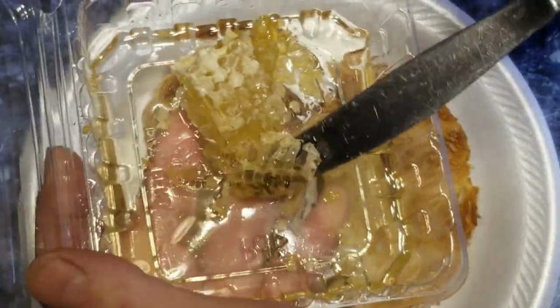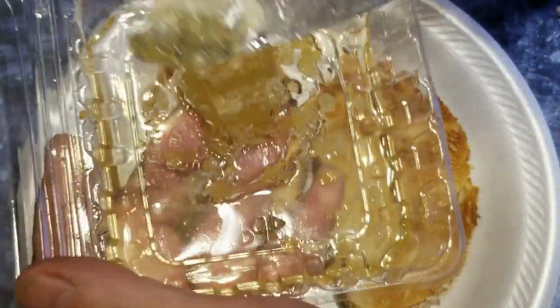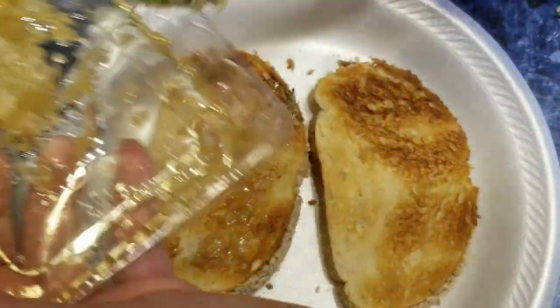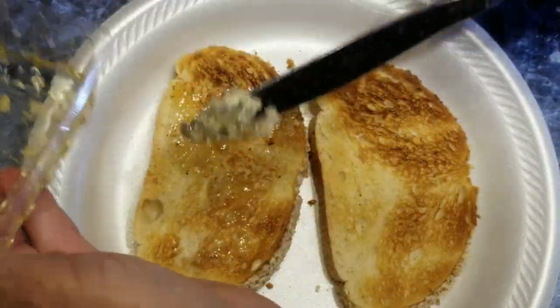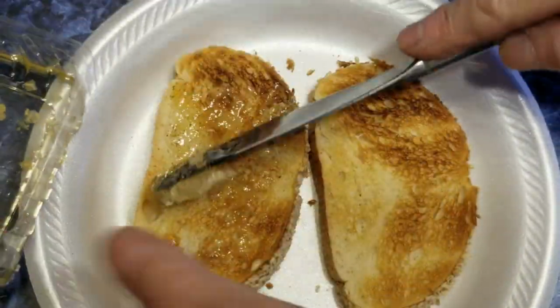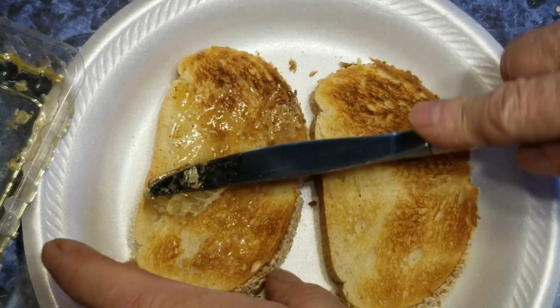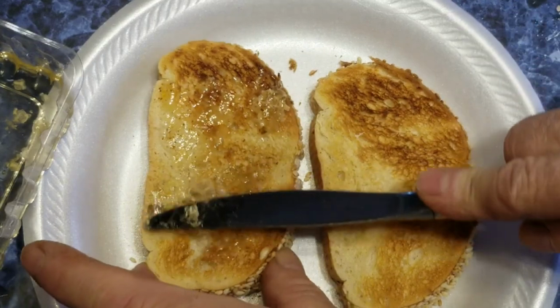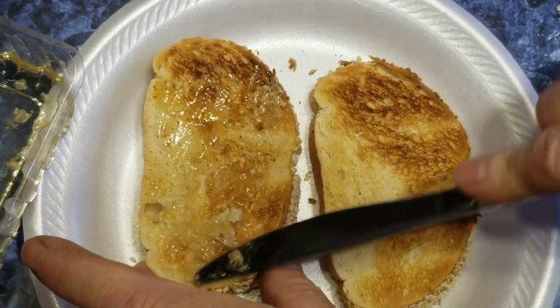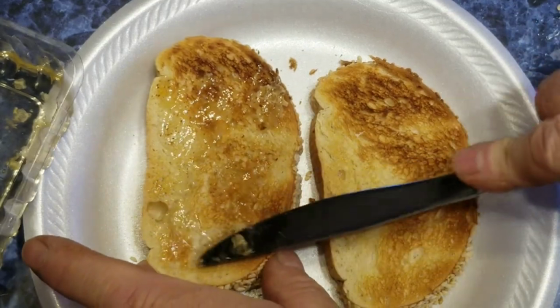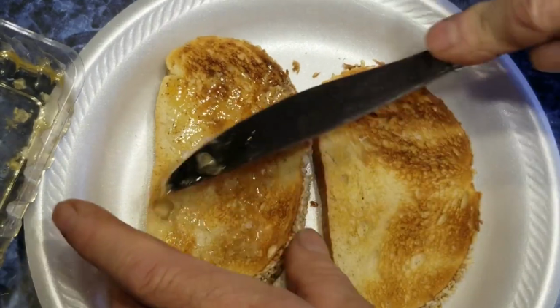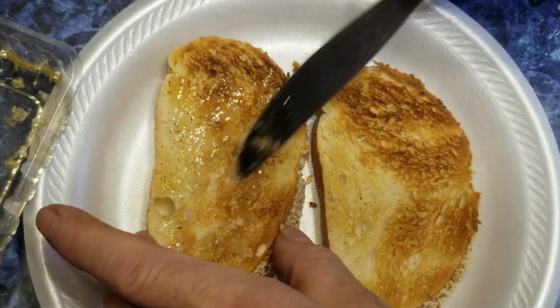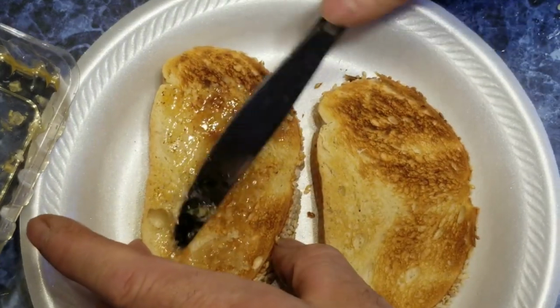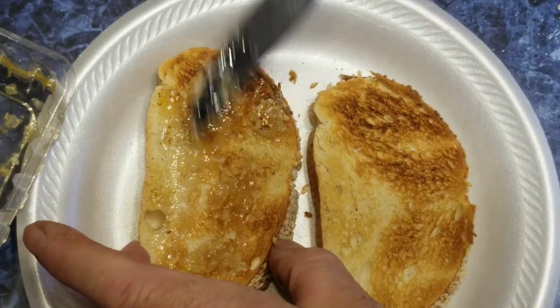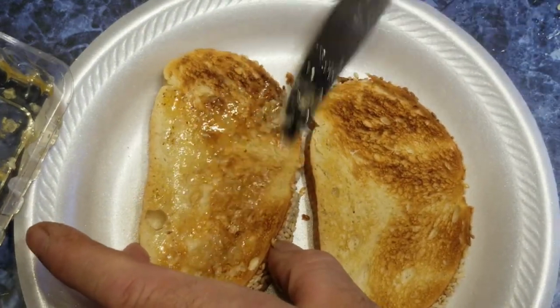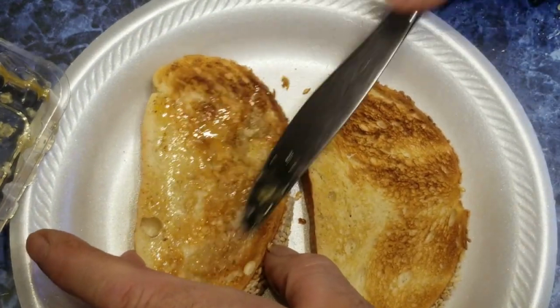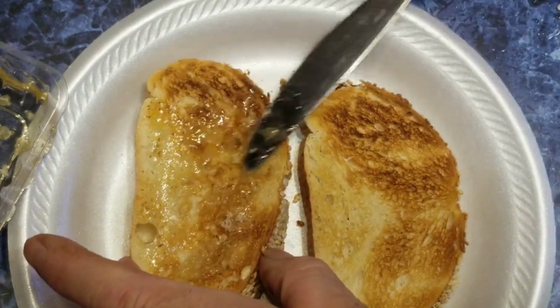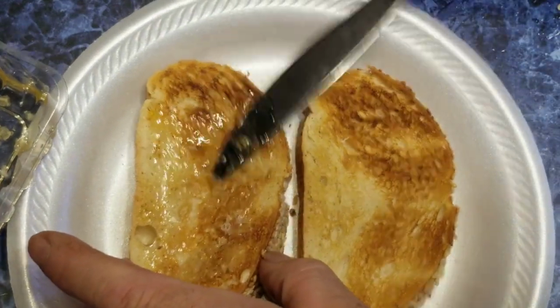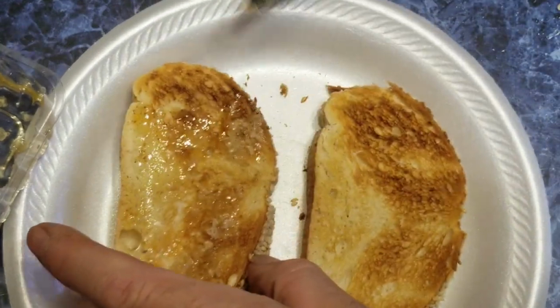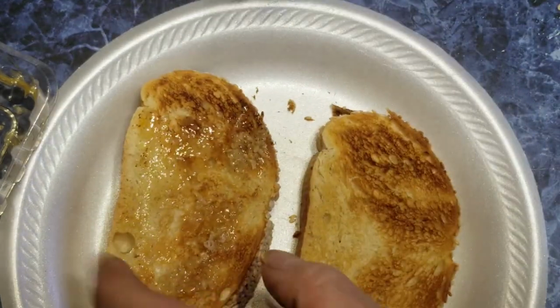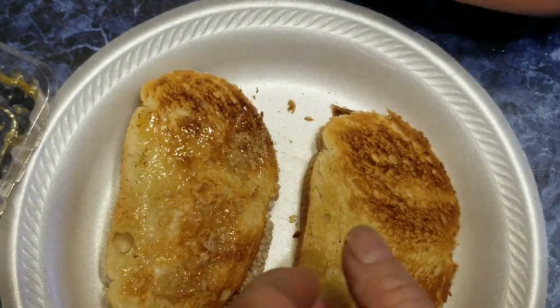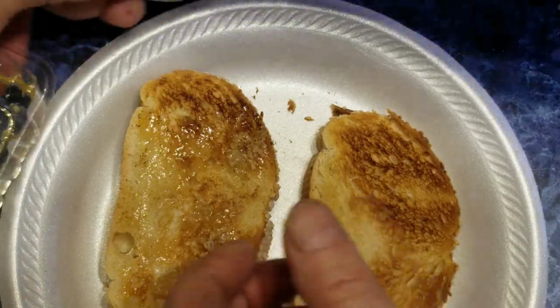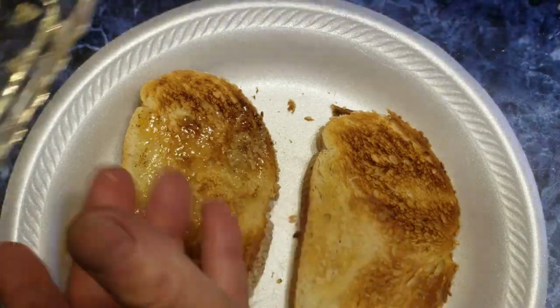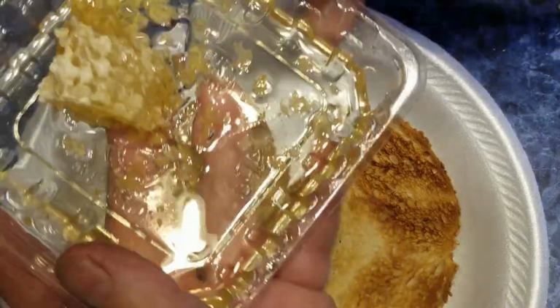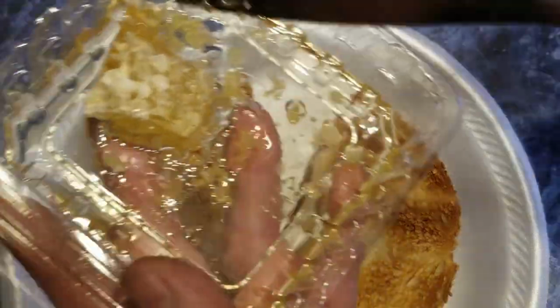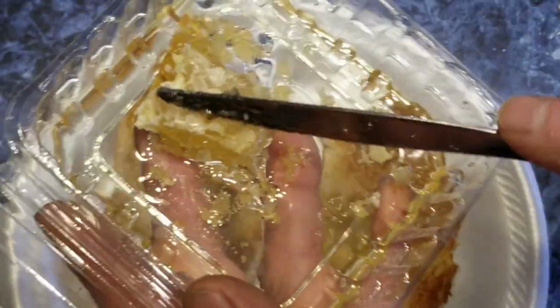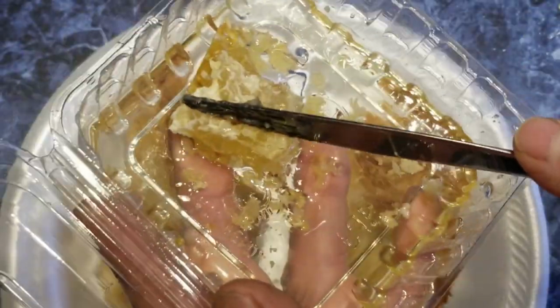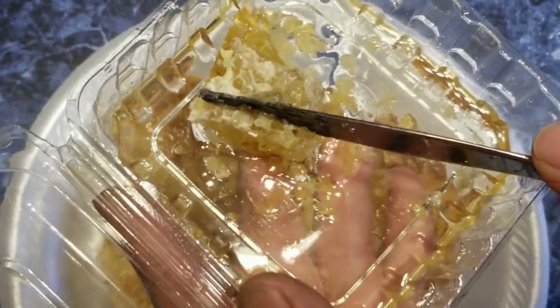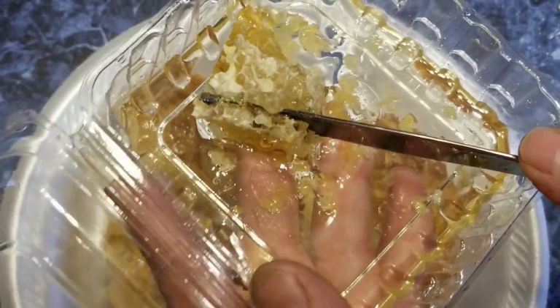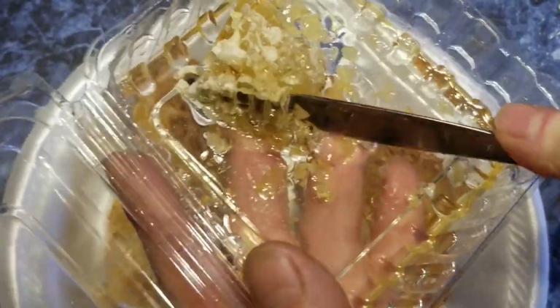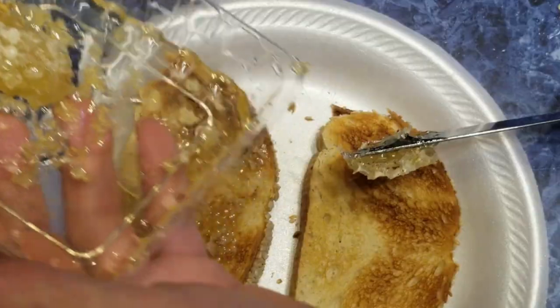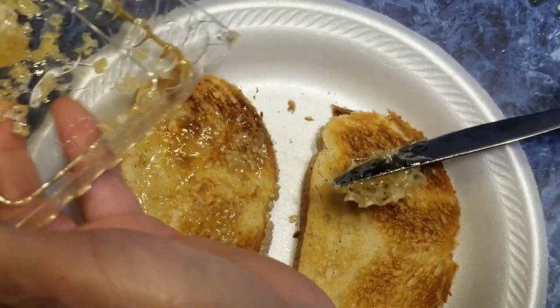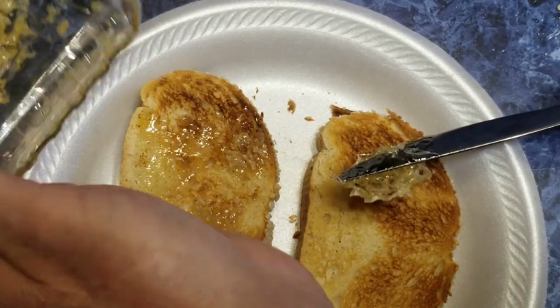That's what I'm going to have for breakfast this morning. I just thought you'd like to know how I enjoy comb honey. This stuff is liquid gold.